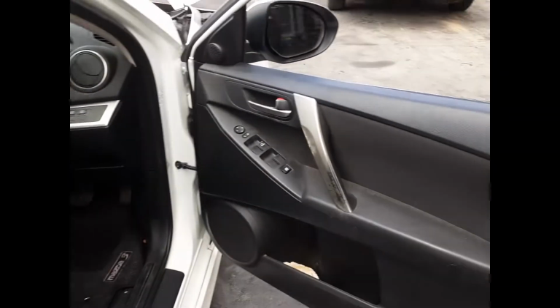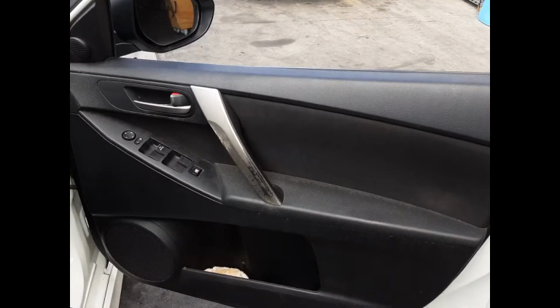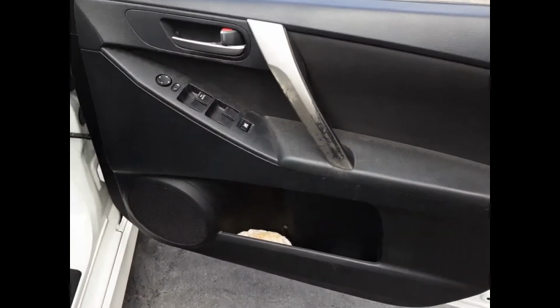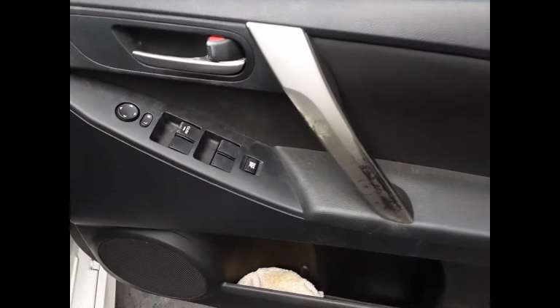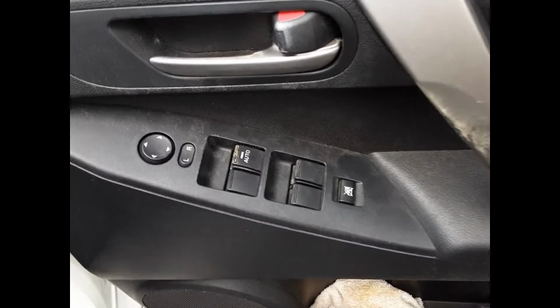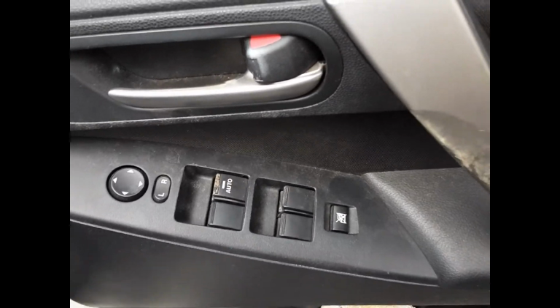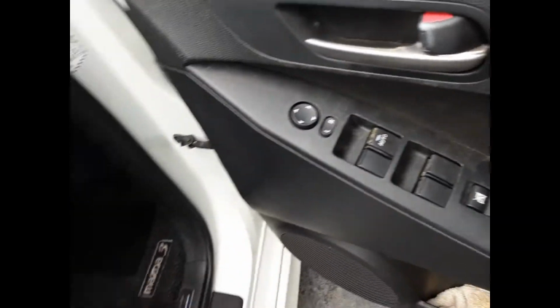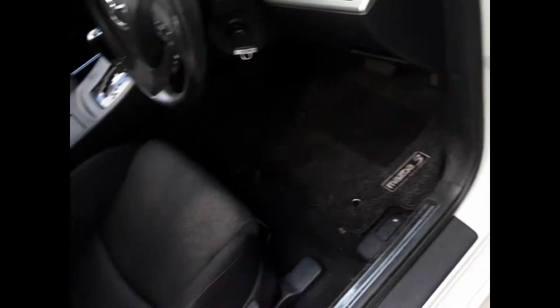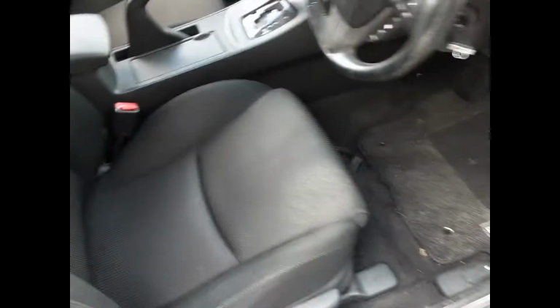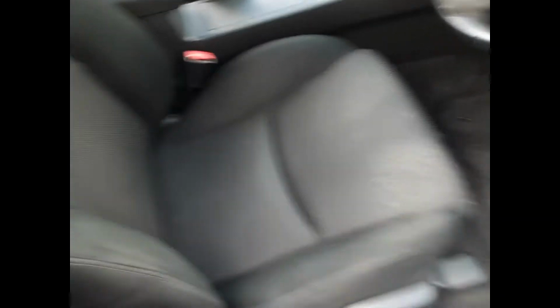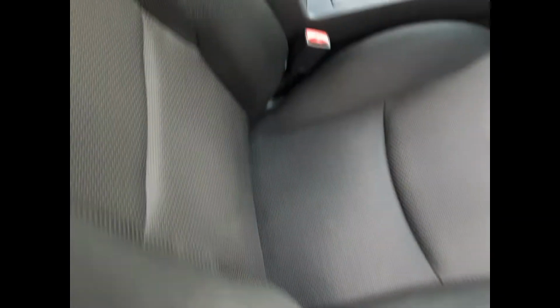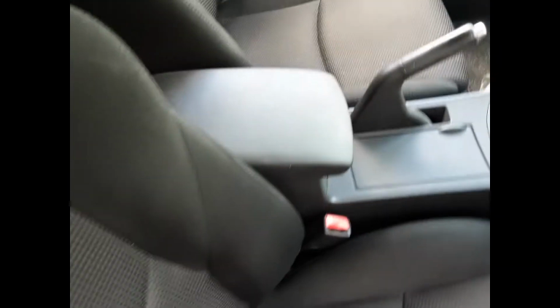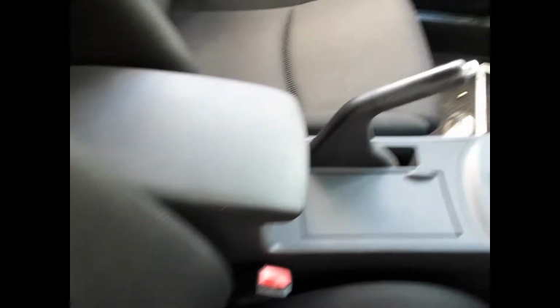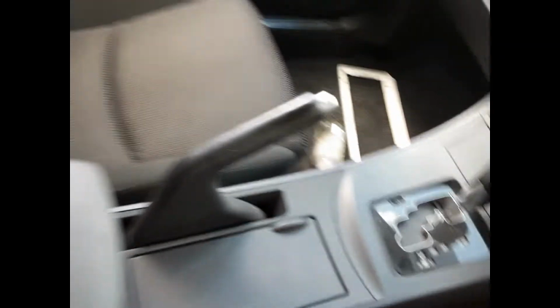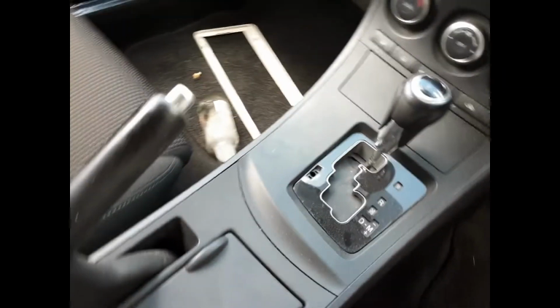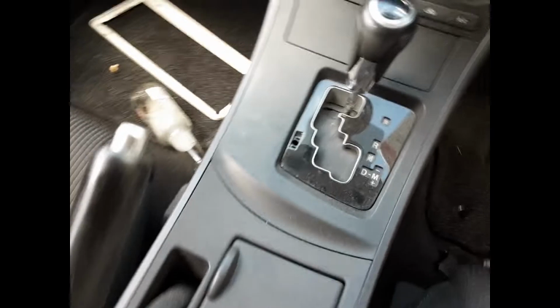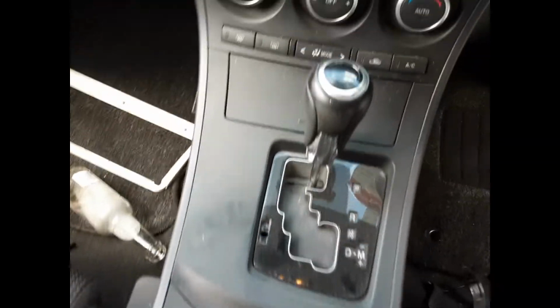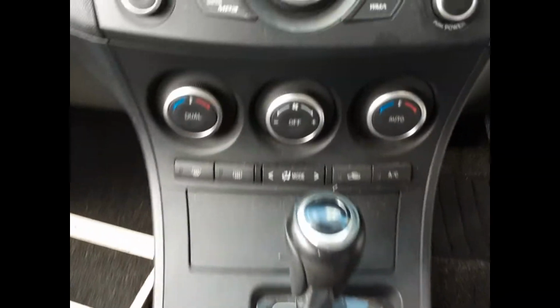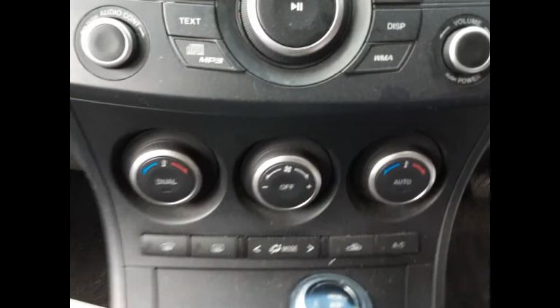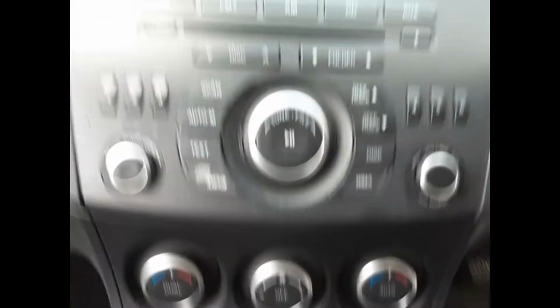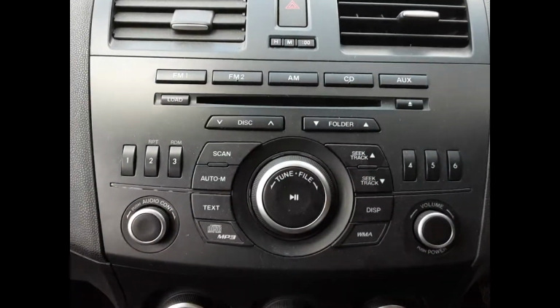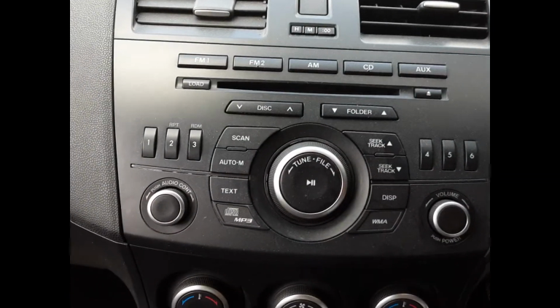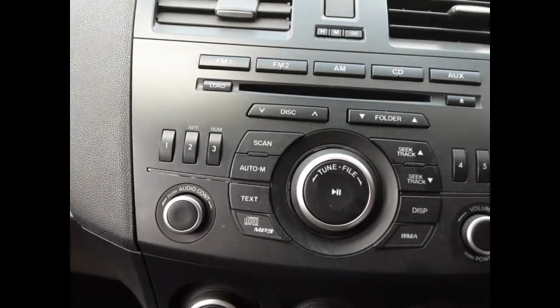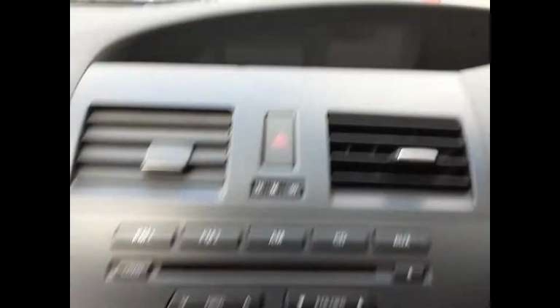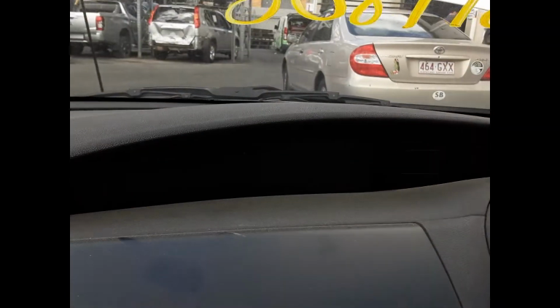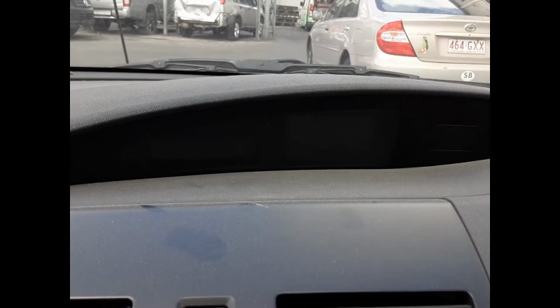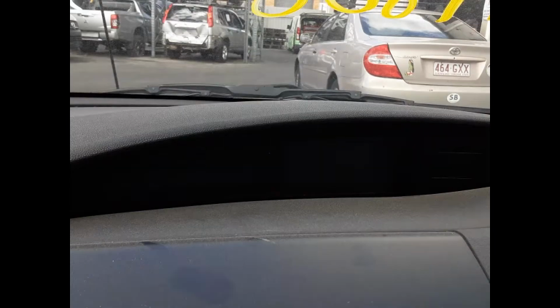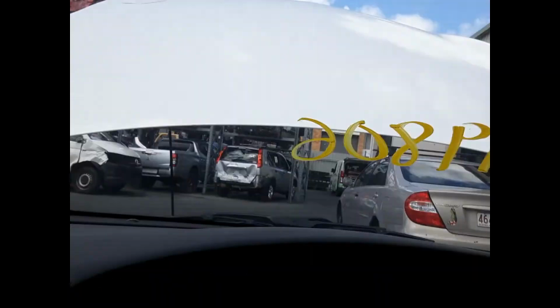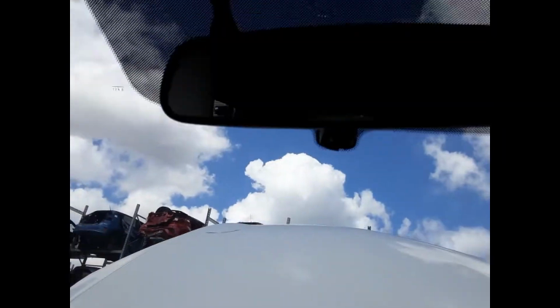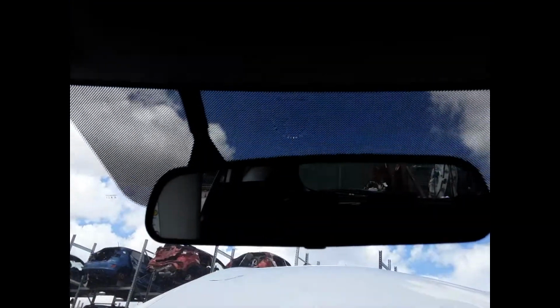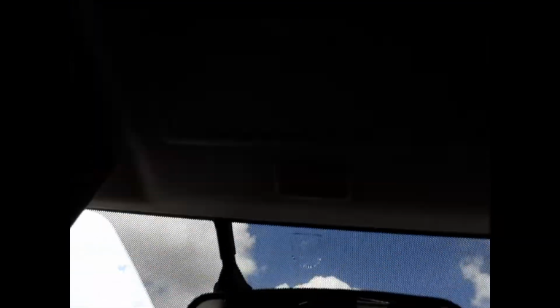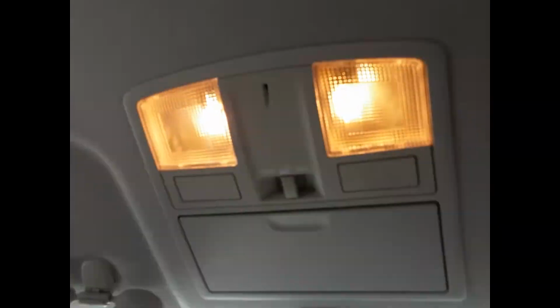Rear driver side door trim, power window master switch. This vehicle is fitted with black cloth interior, automatic type centre console, automatic gear shifter, dual zone heating controls, factory 6-stack CD player, sat-nav display screen, interior mirror, courtesy lamp.